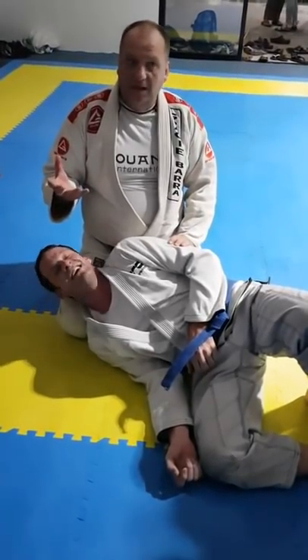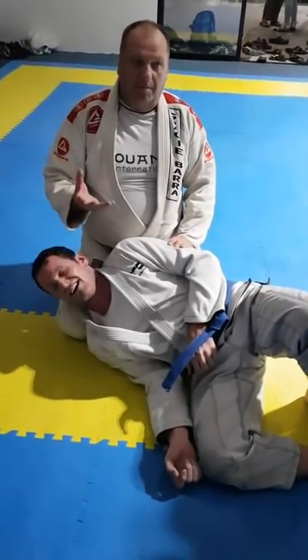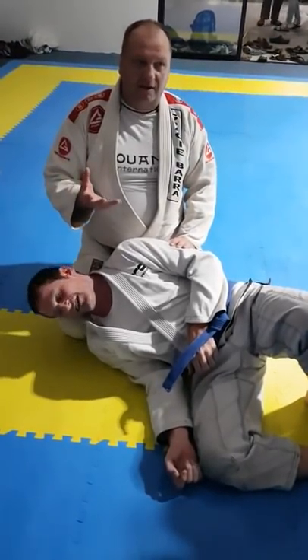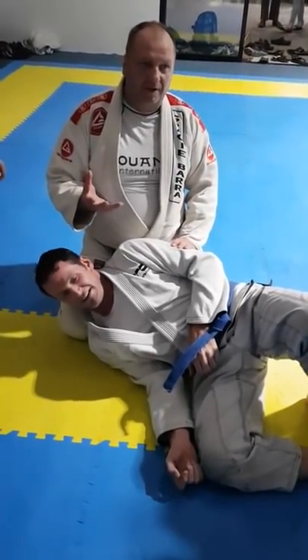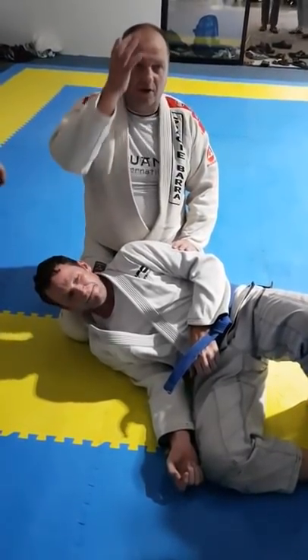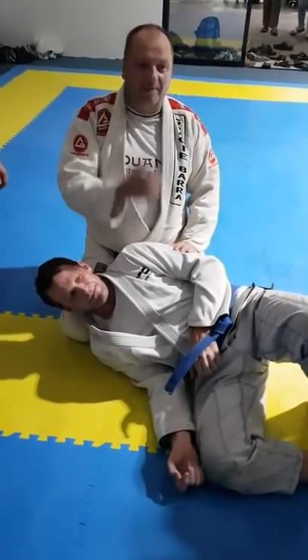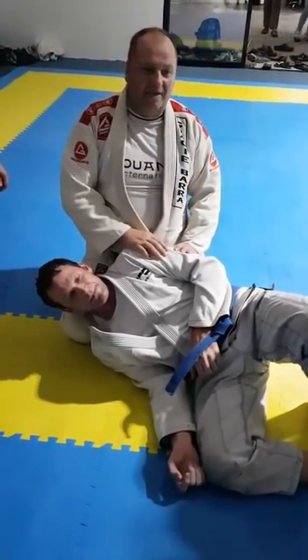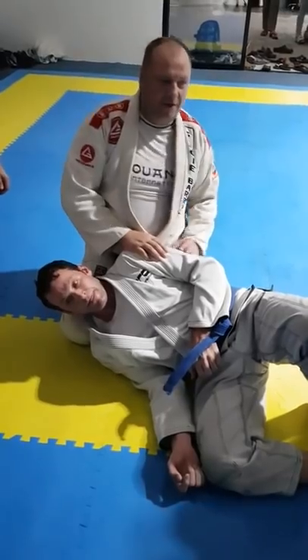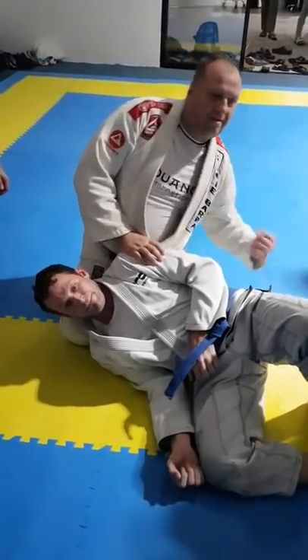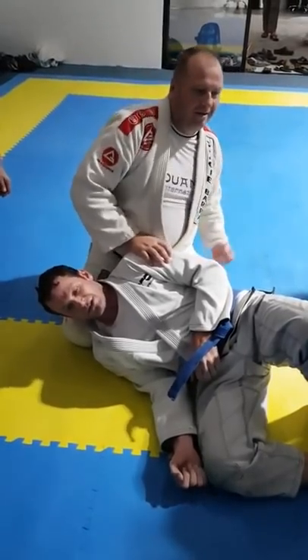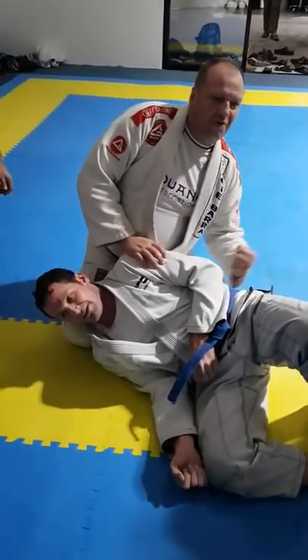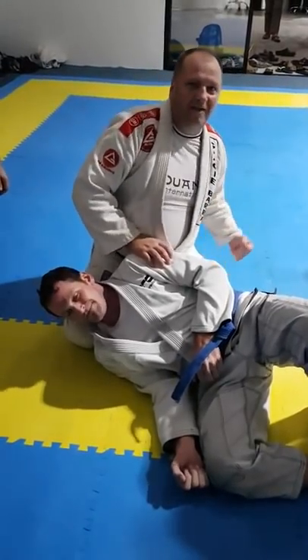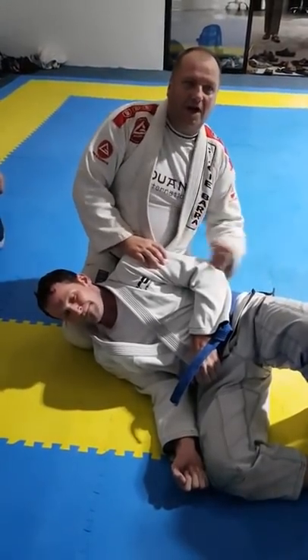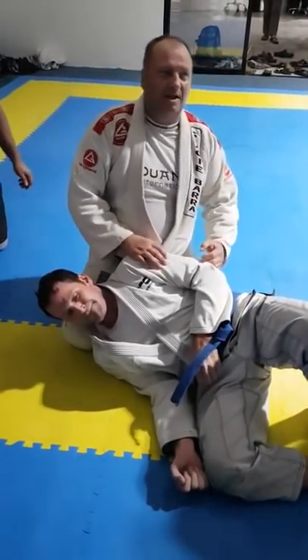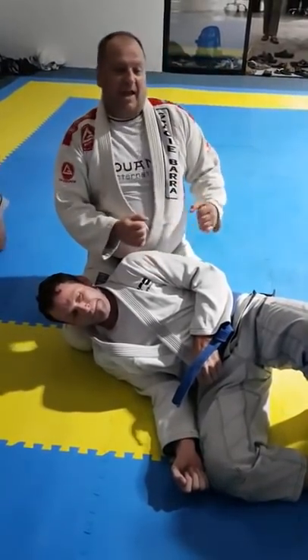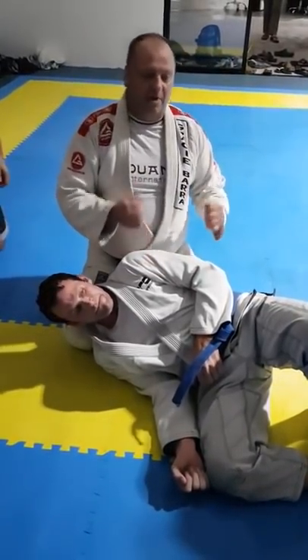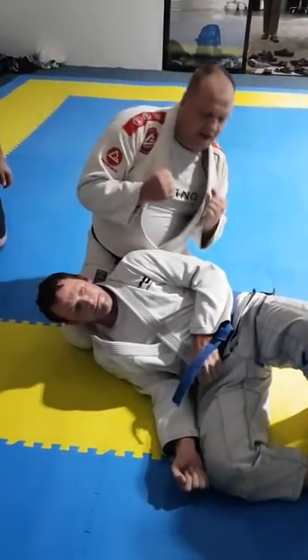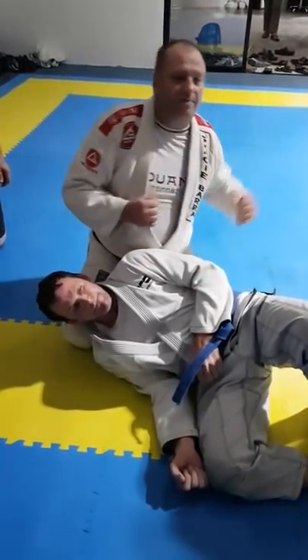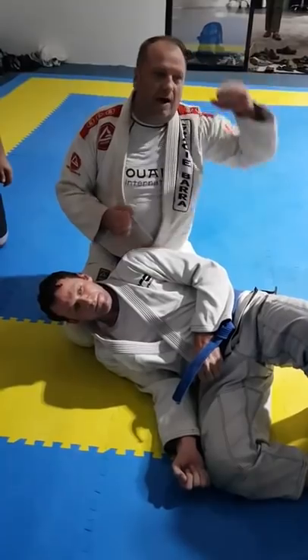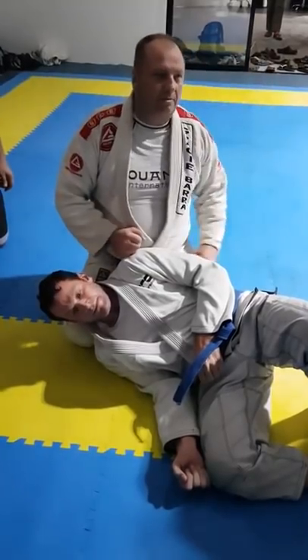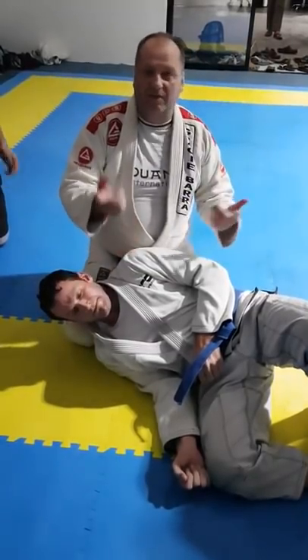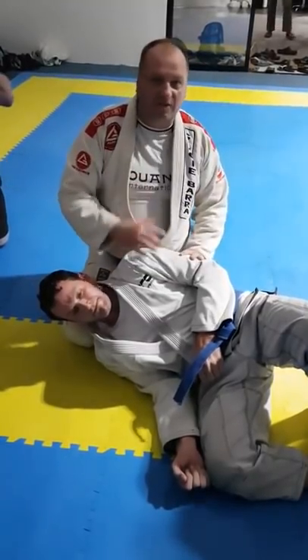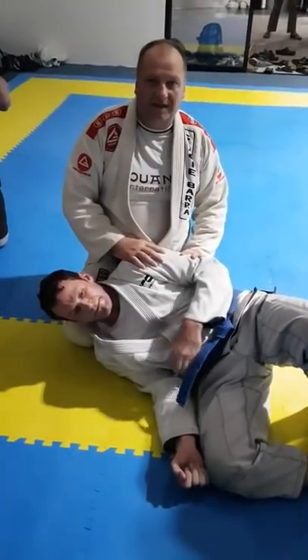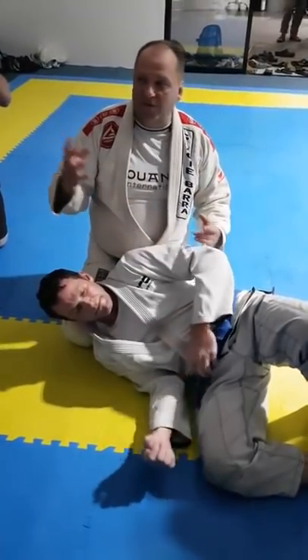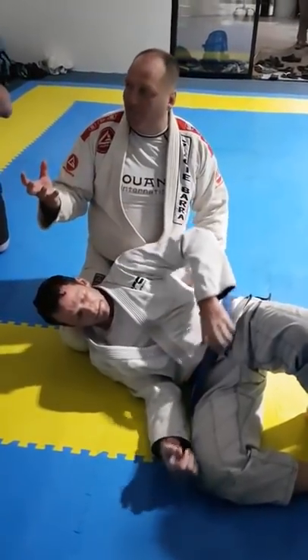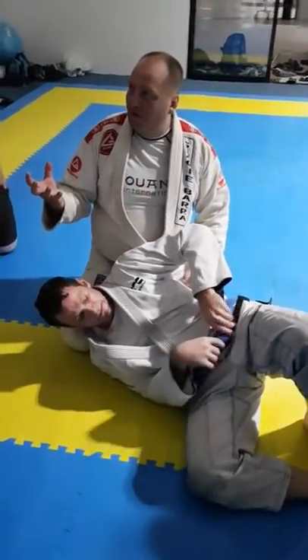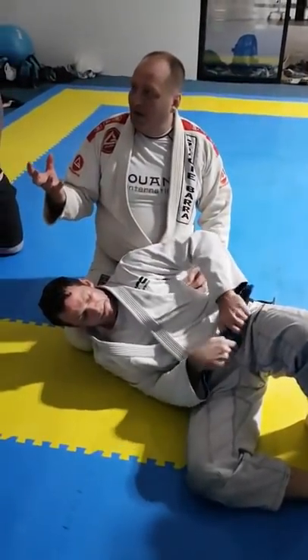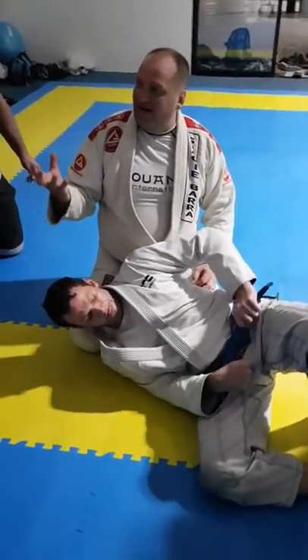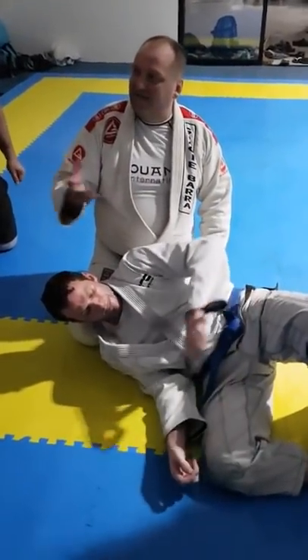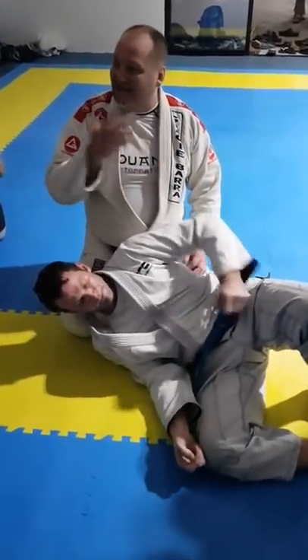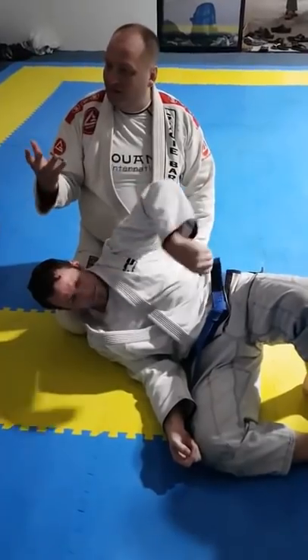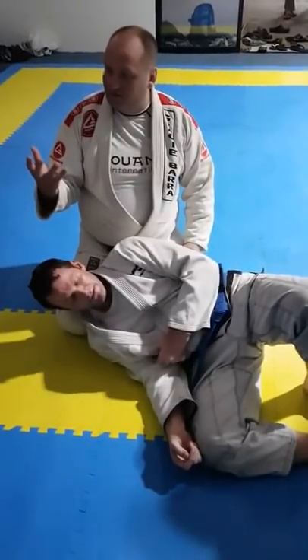If you're a boxer and you want to open up the head, what do you do? Hit the body a few times. Next time you fake, he drops, you go up. And vice versa. The principle of fighting is the same in Jiu-Jitsu.